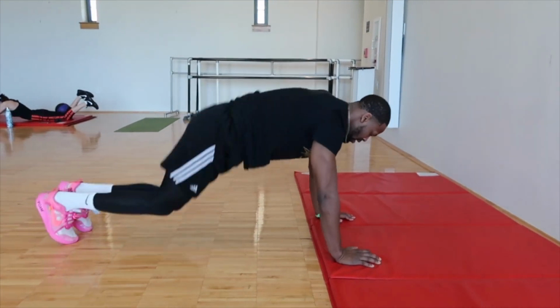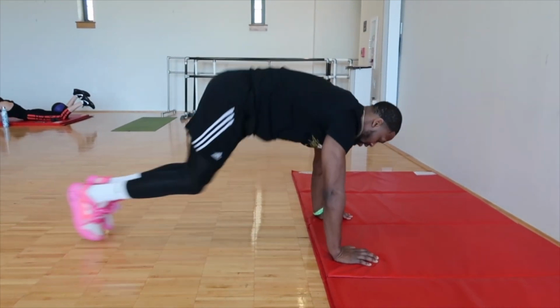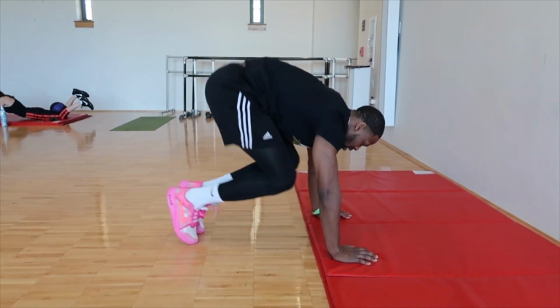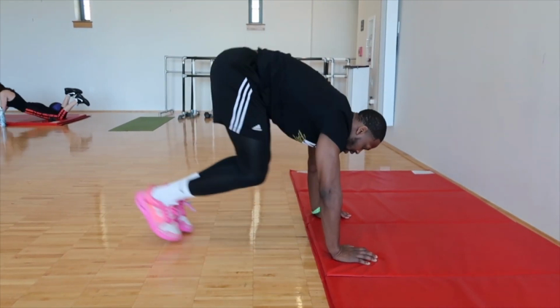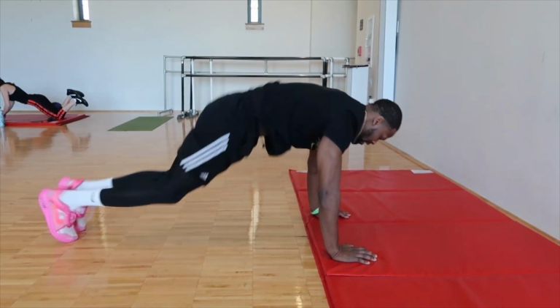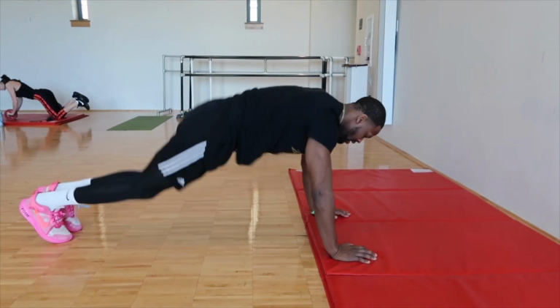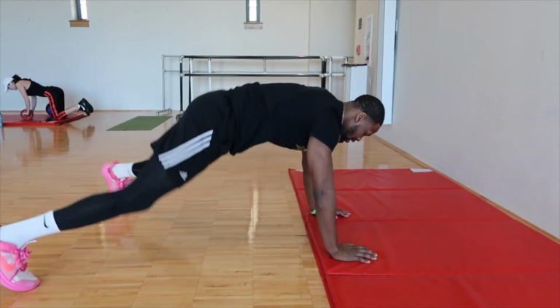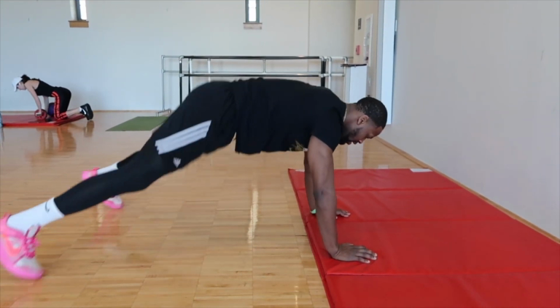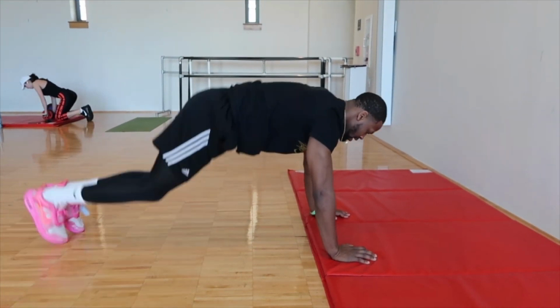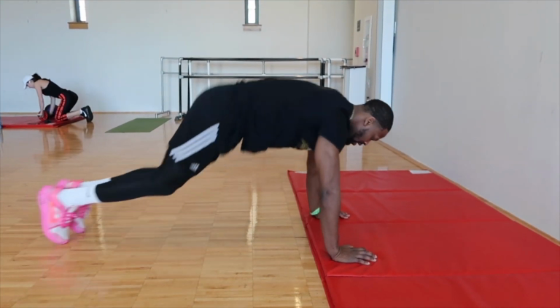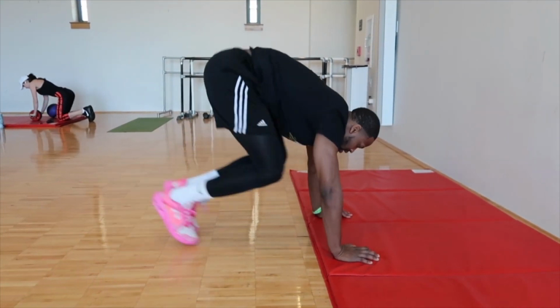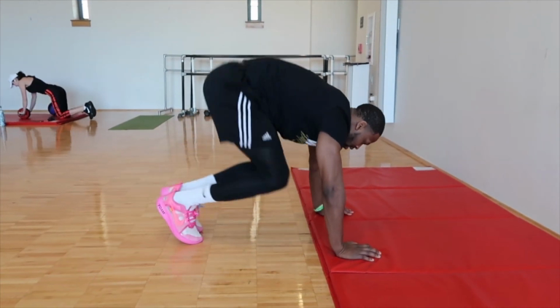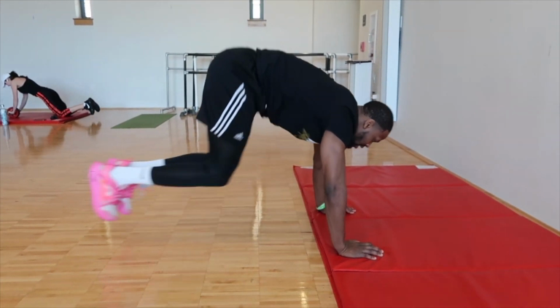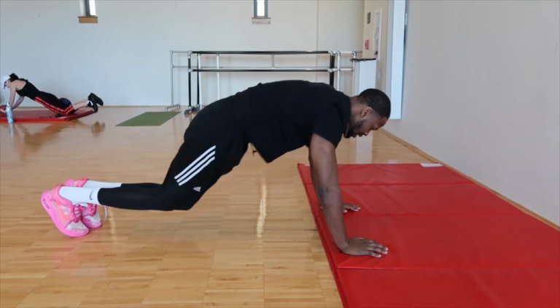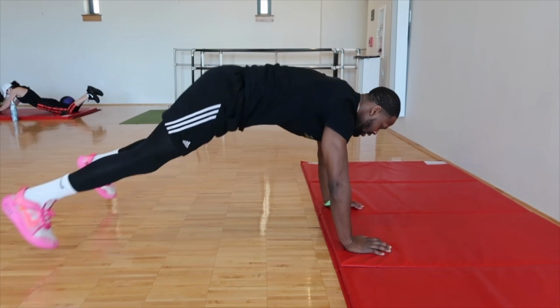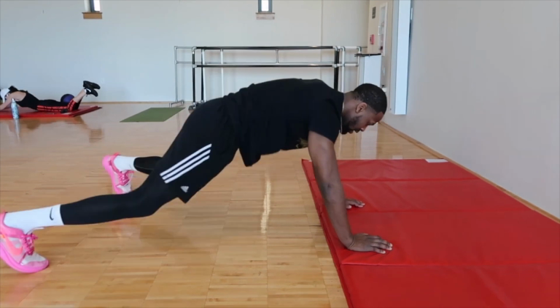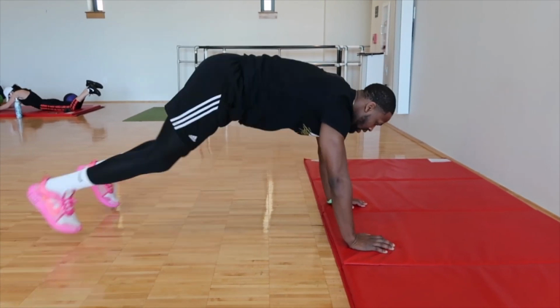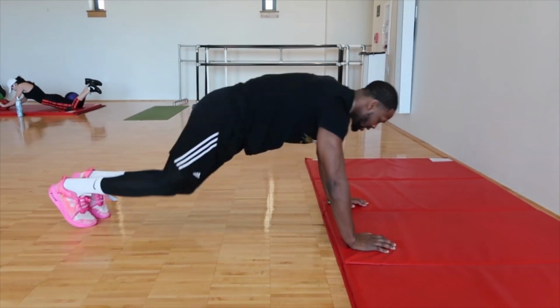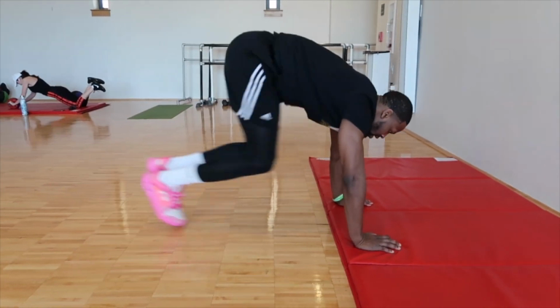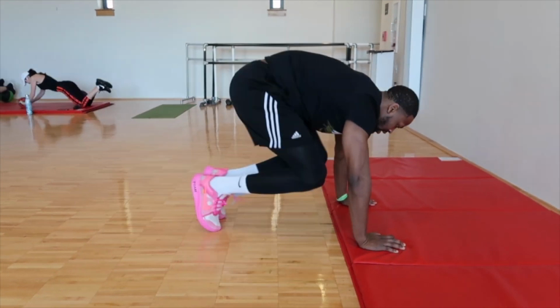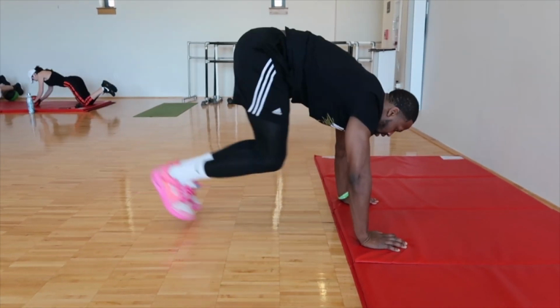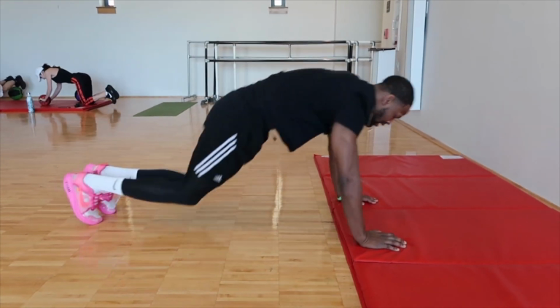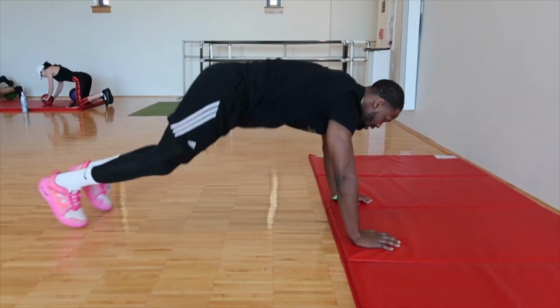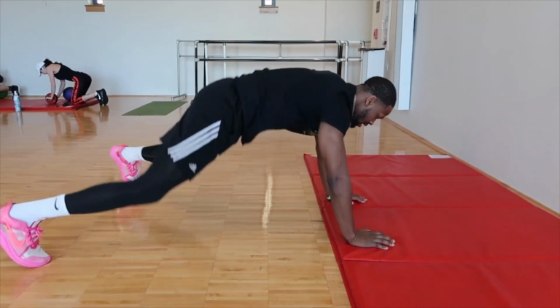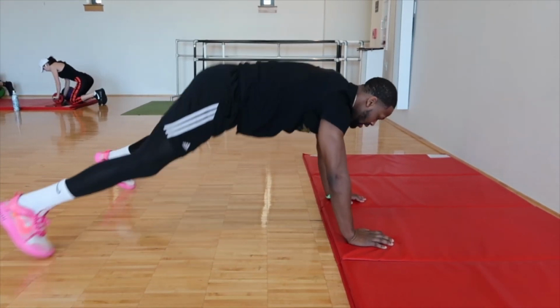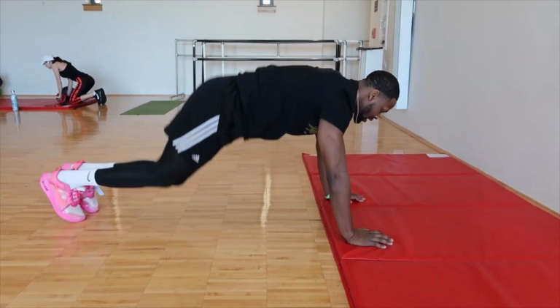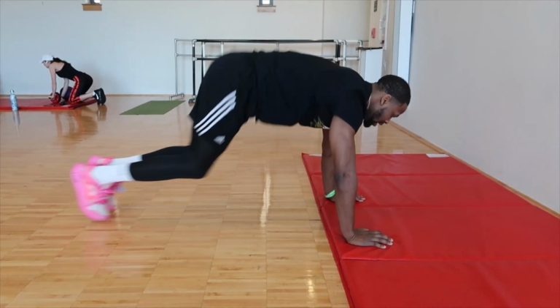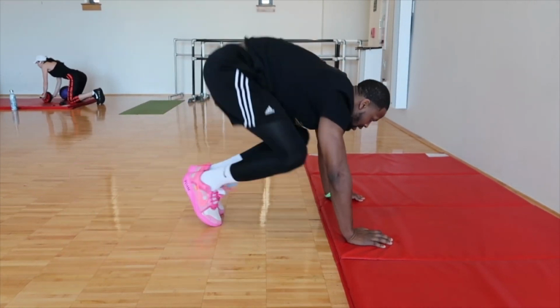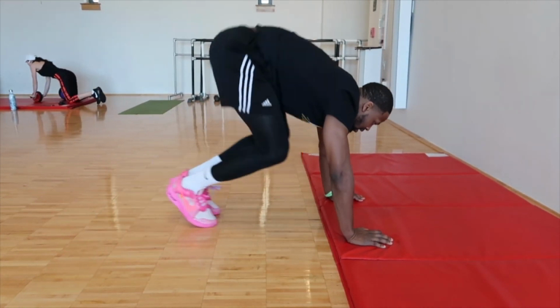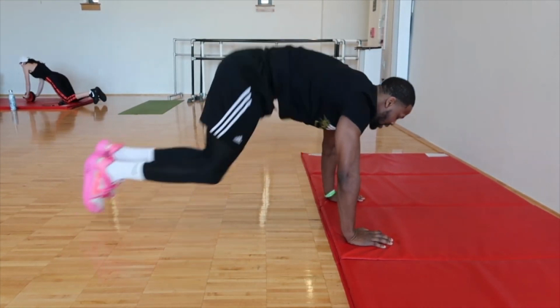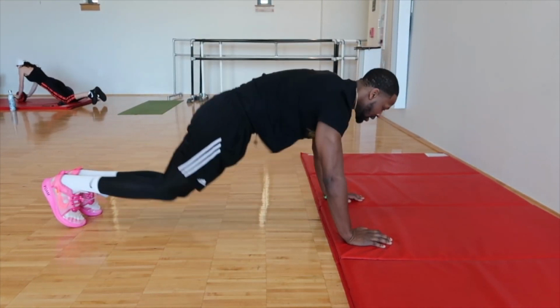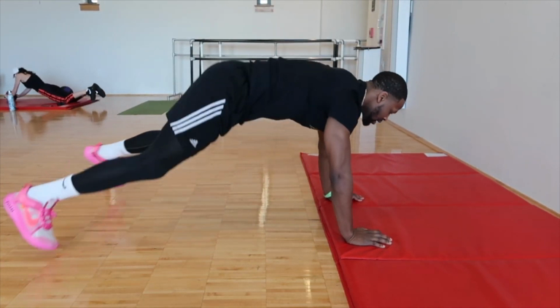Keep this up for 30 seconds, go as hard as you can. Remember, high-intensity, burning fat, burning calories — that's exactly what we need to do.